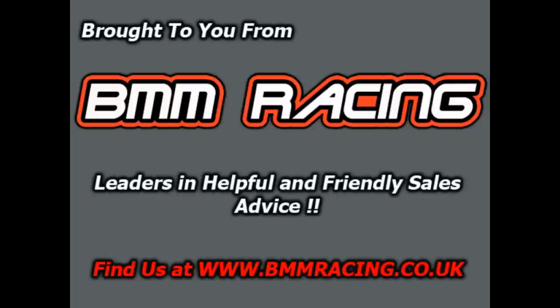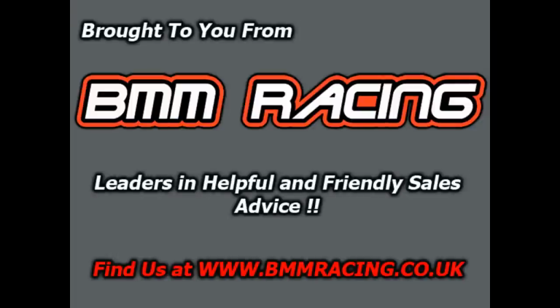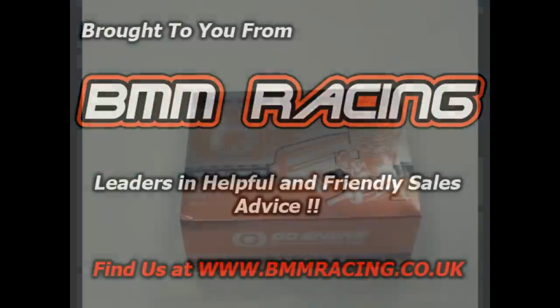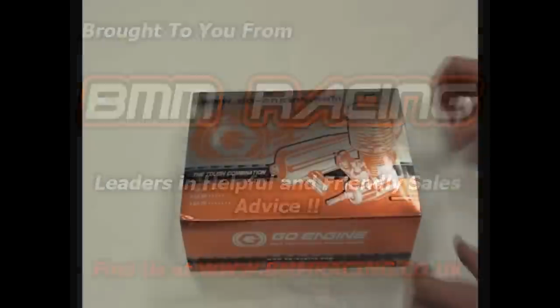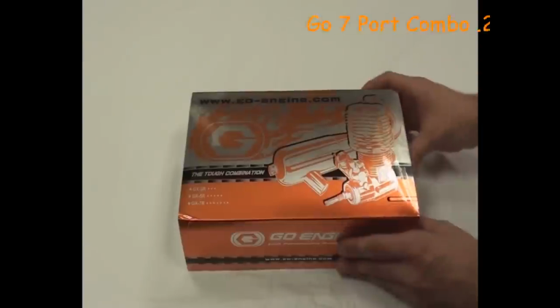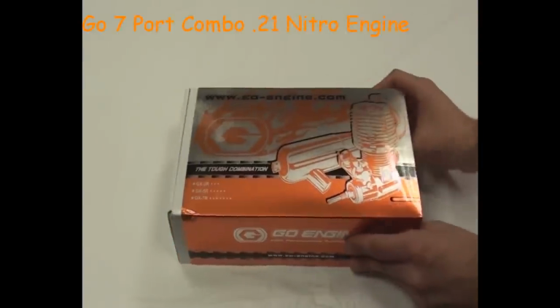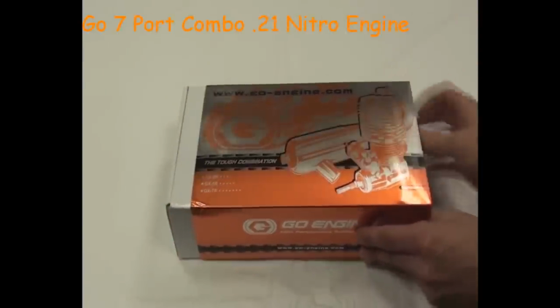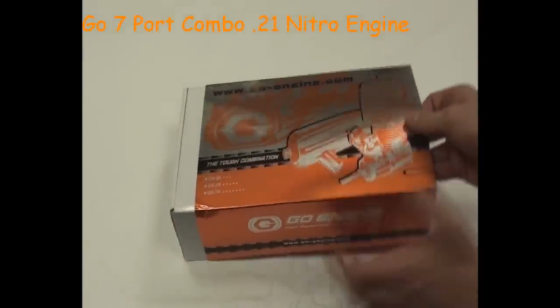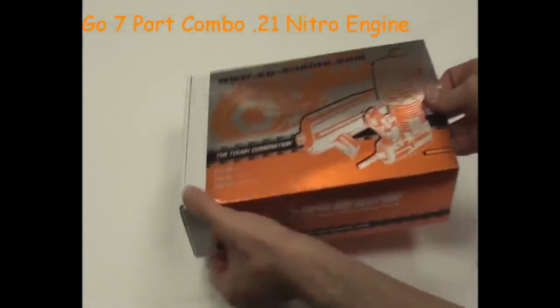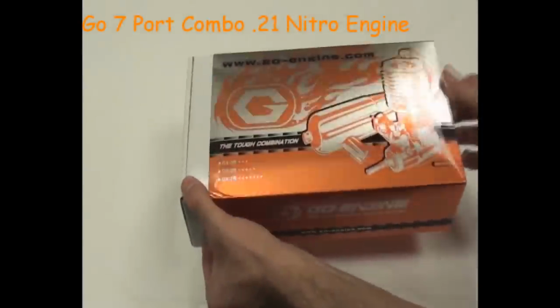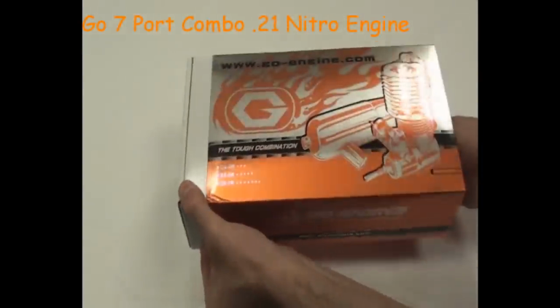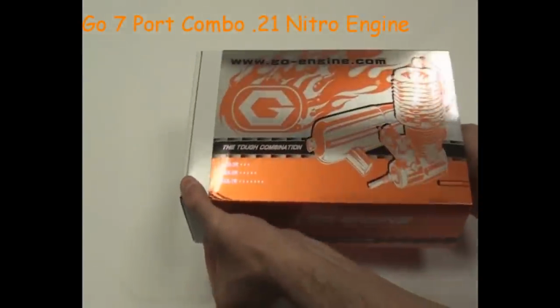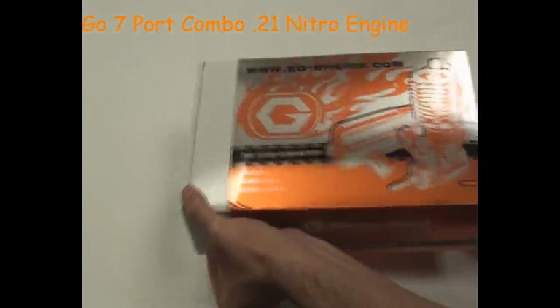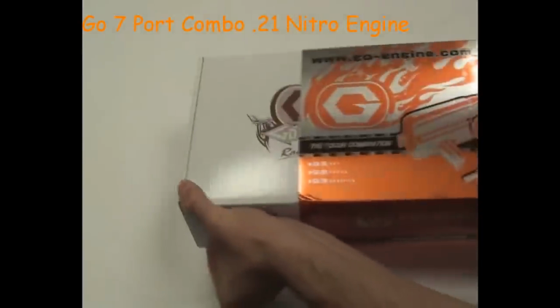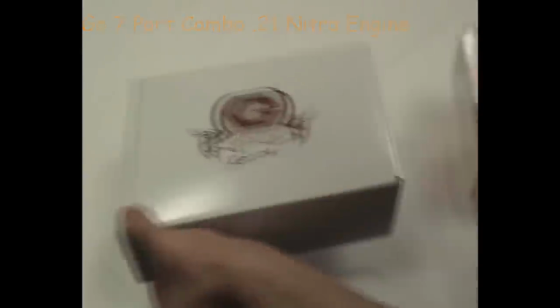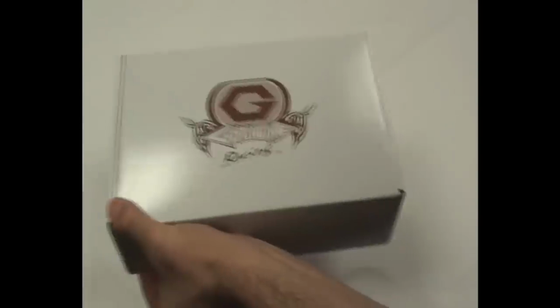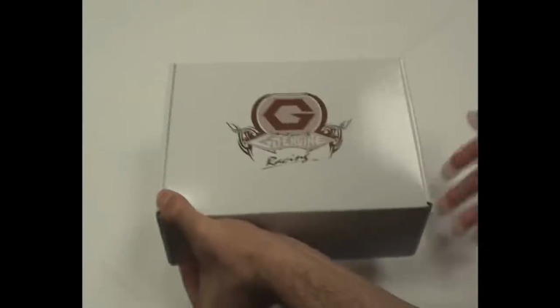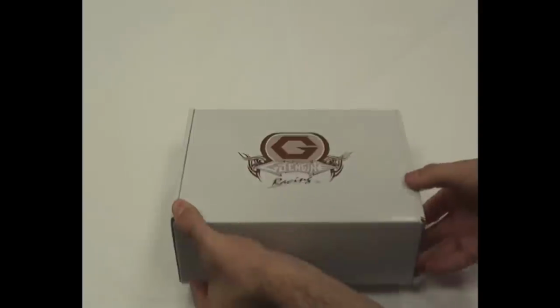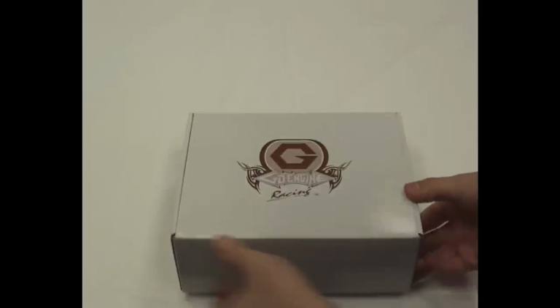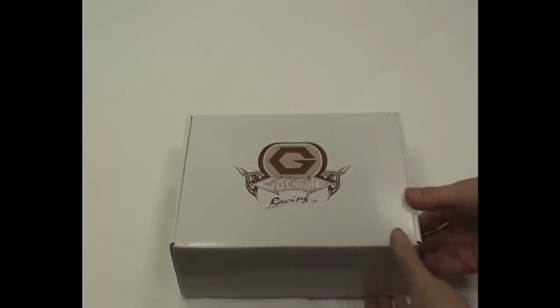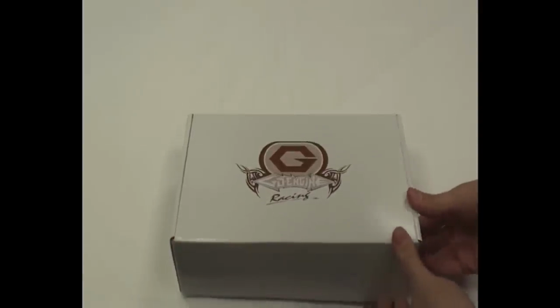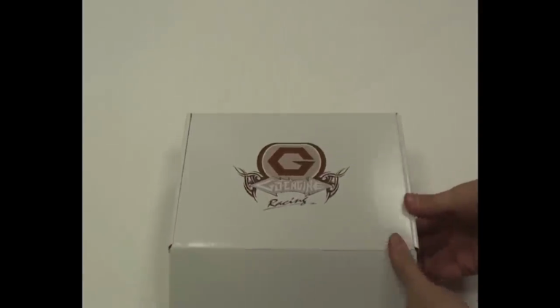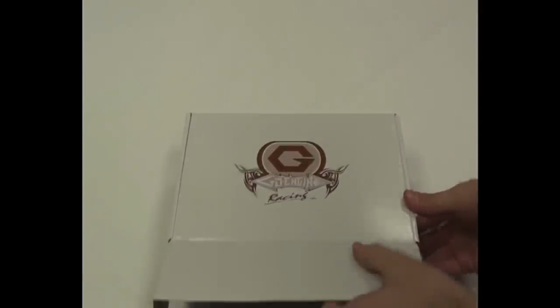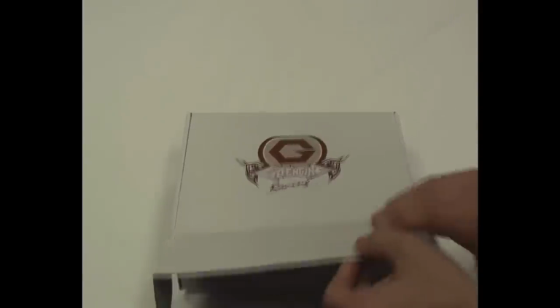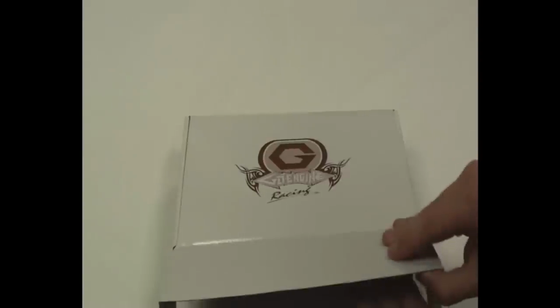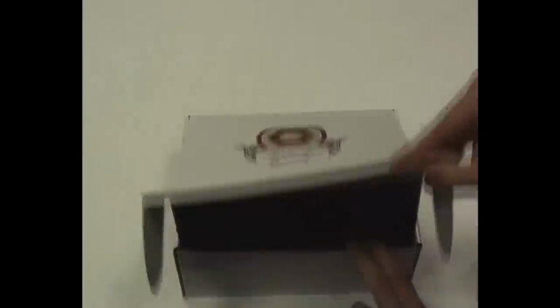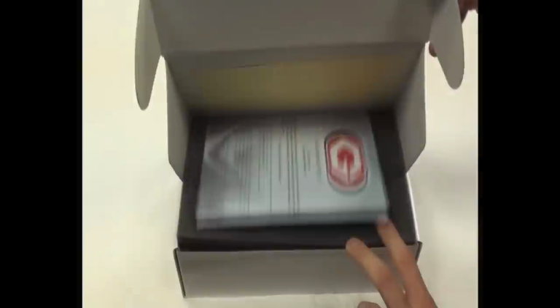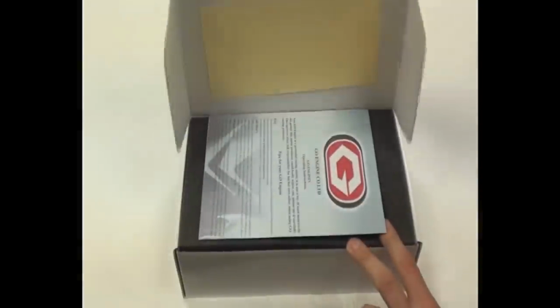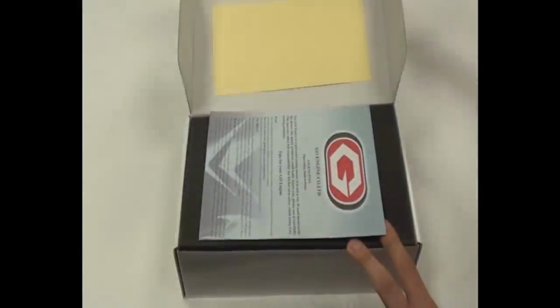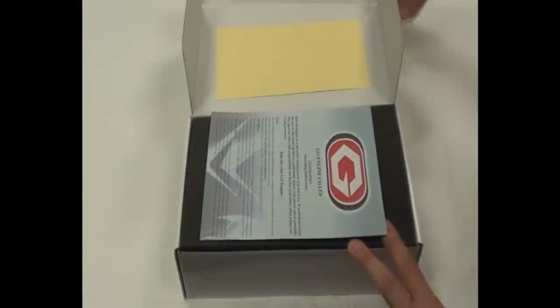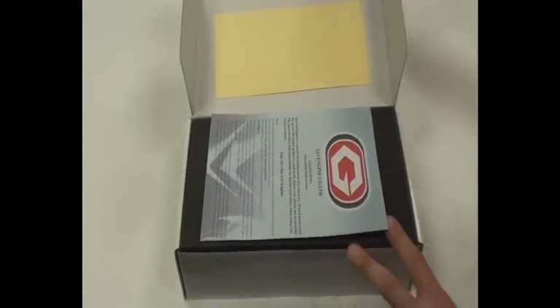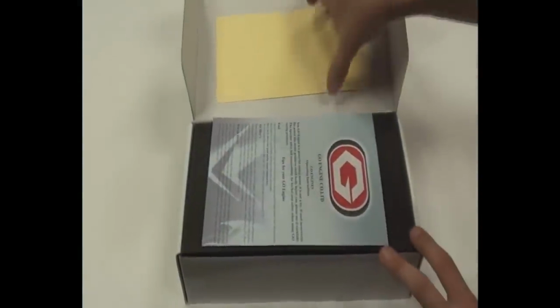Welcome to the BMM Racing Review on the Go 7 Port Combo. Upon opening the box you will see the sticker sheet and colour warranty information sheet.